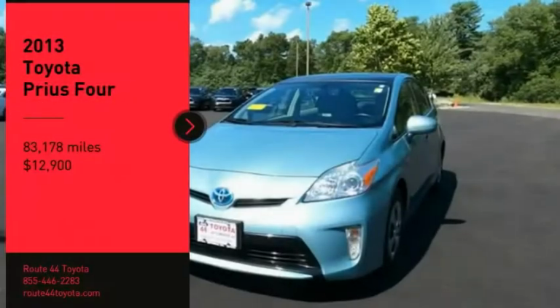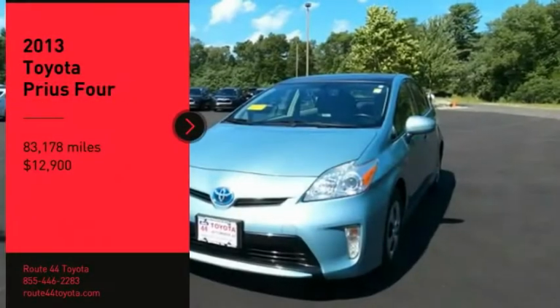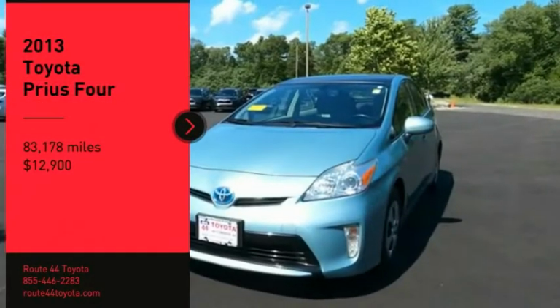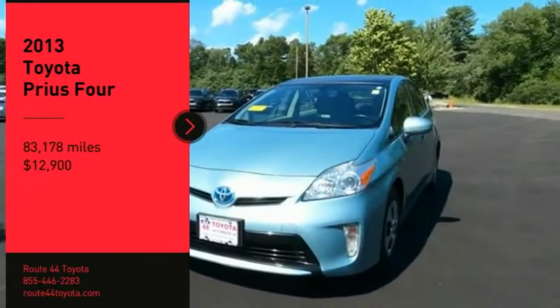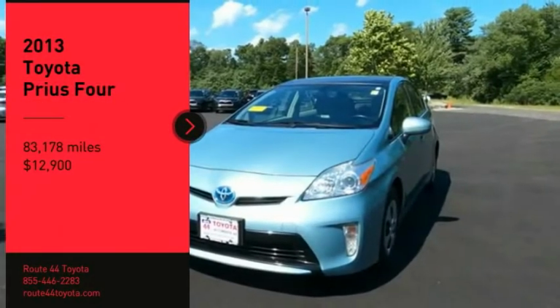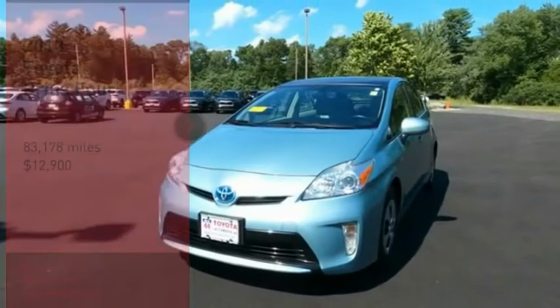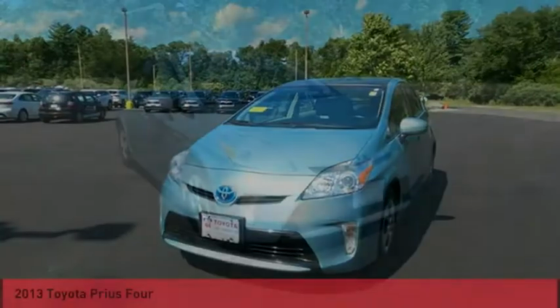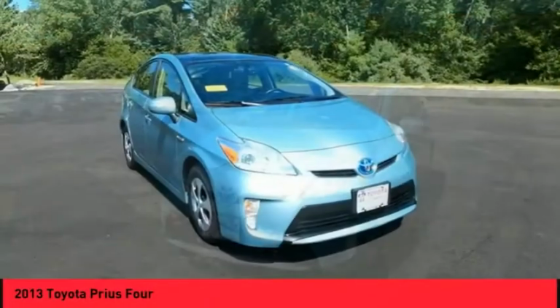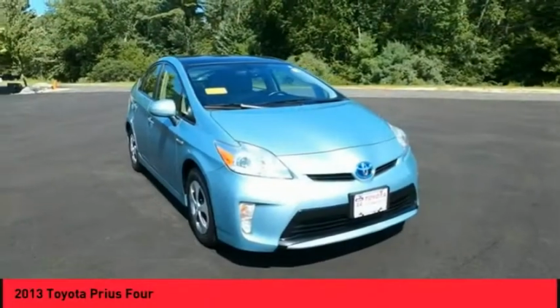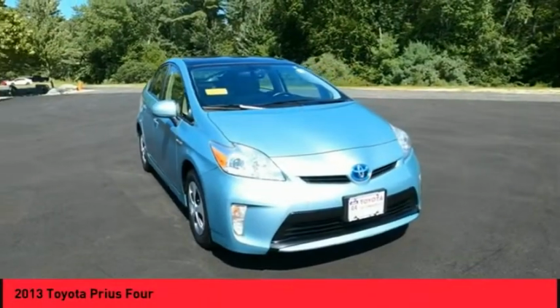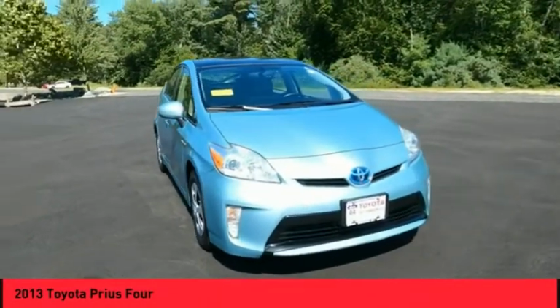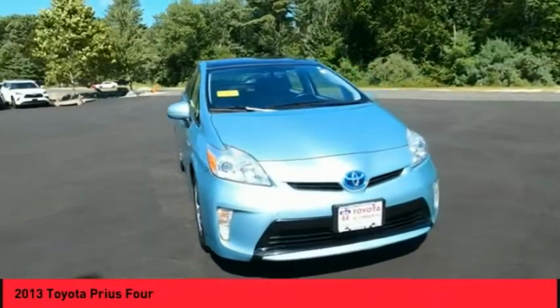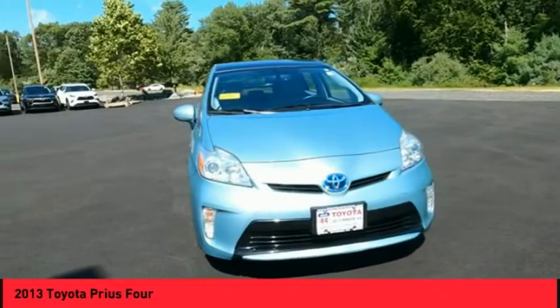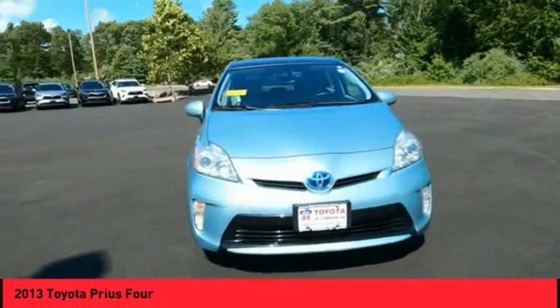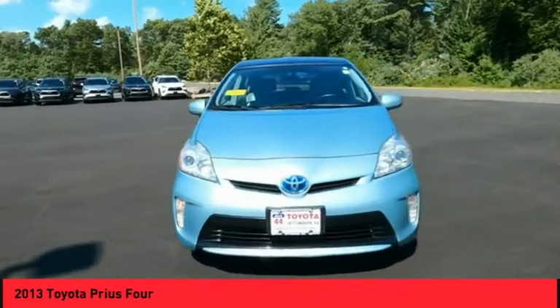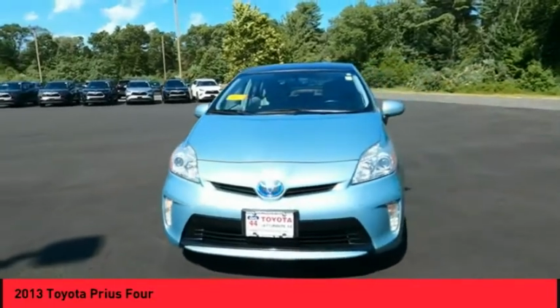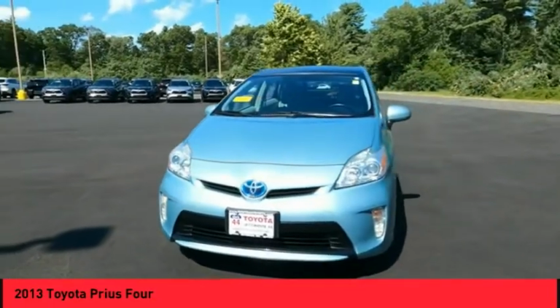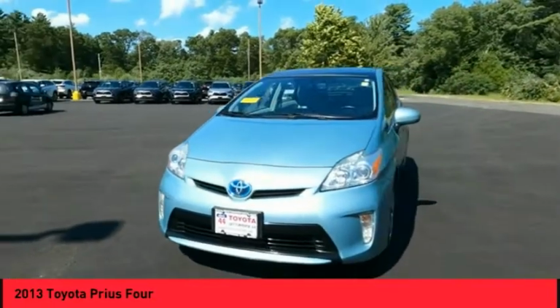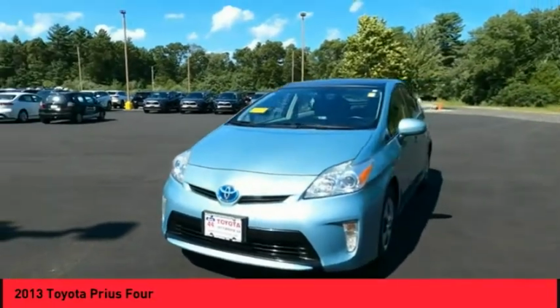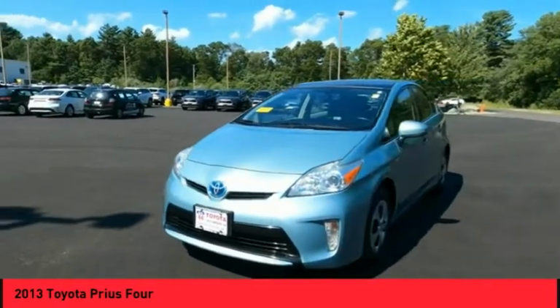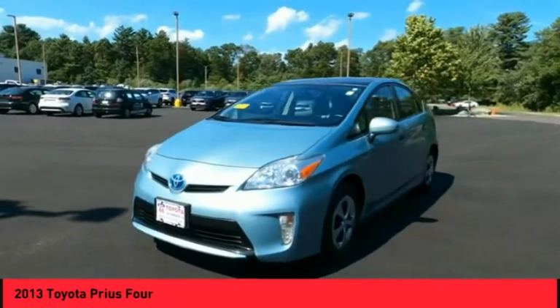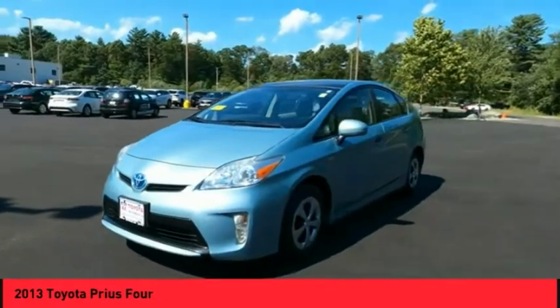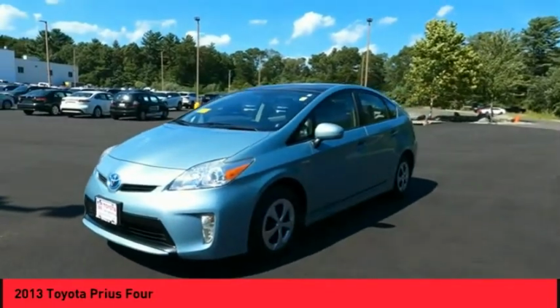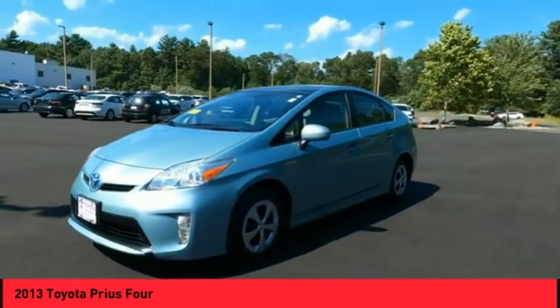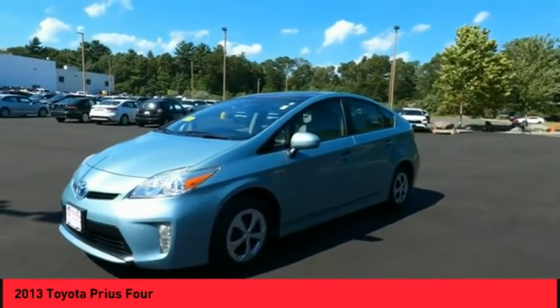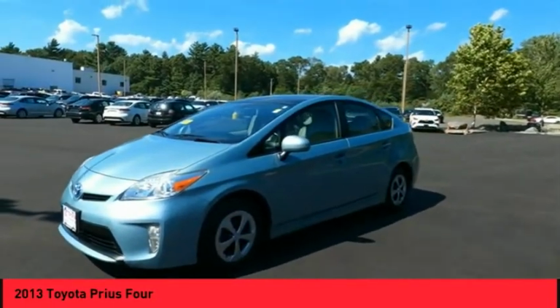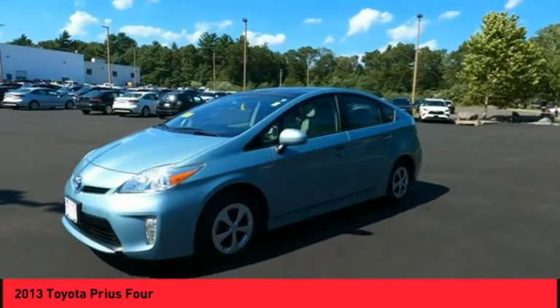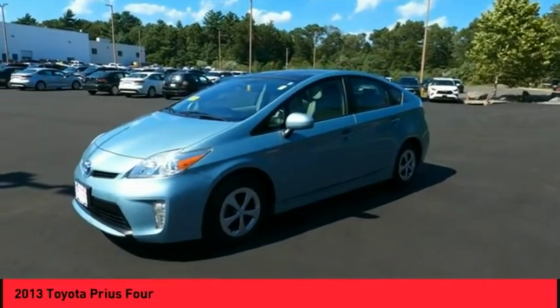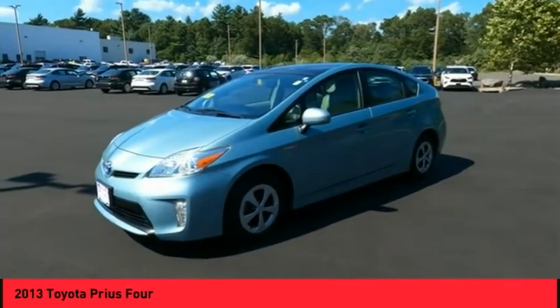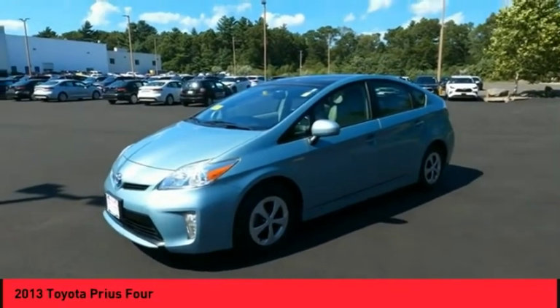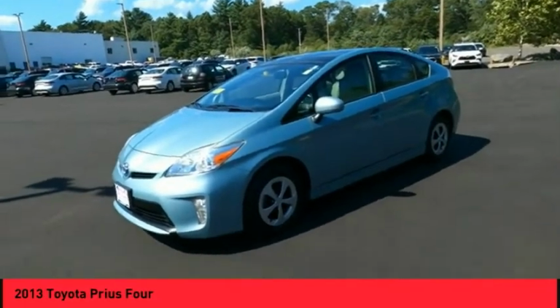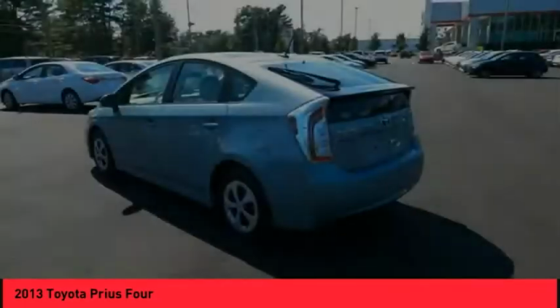Take a ride in the 2013 Prius. Prius offers harmony between man, nature, and machine. Using the wind, the sun, and advanced hybrid technology, Prius is a true full hybrid.